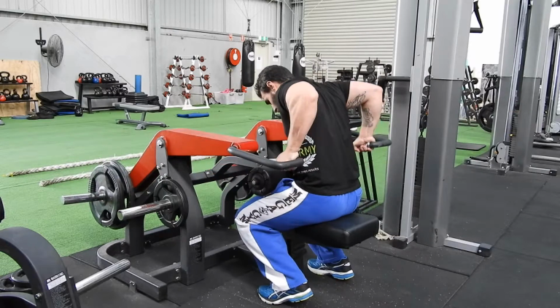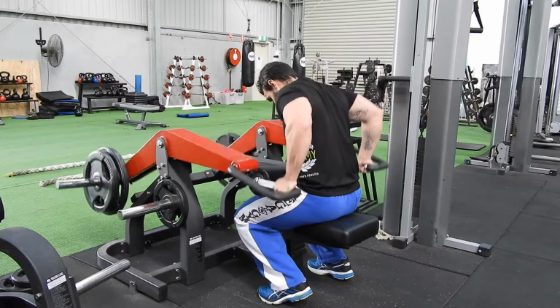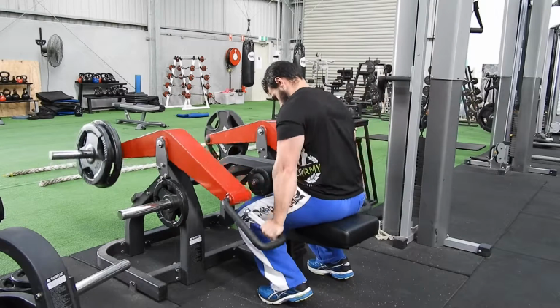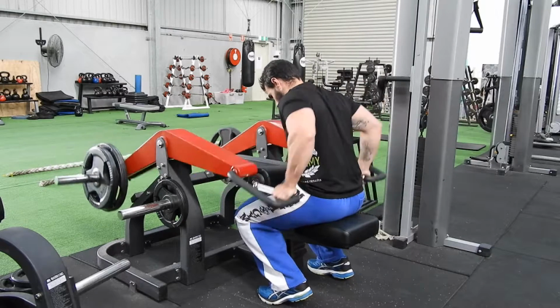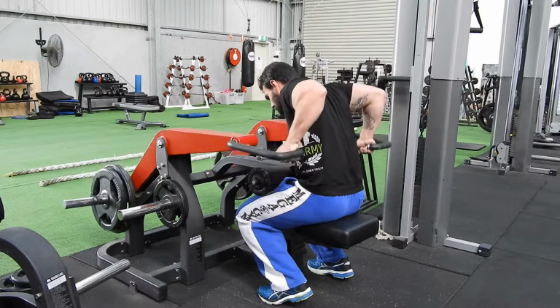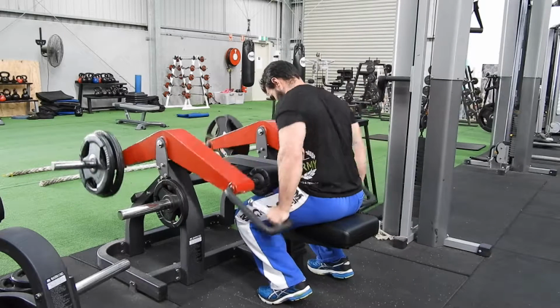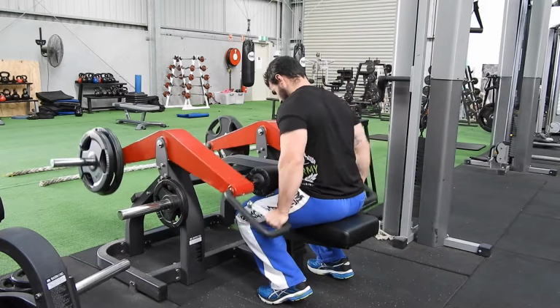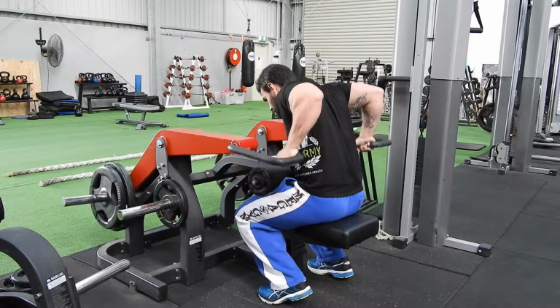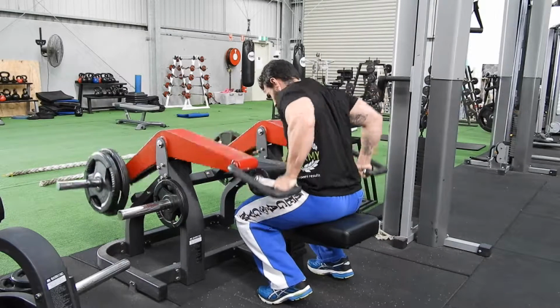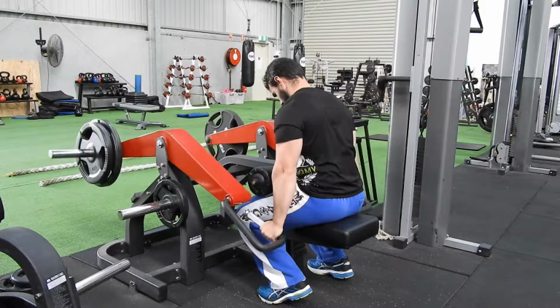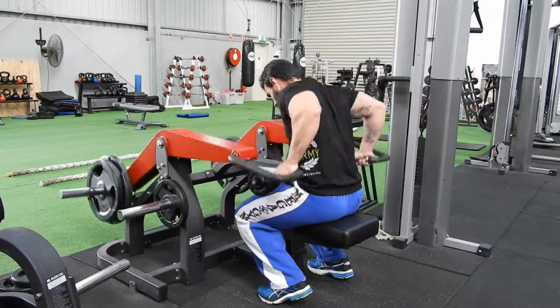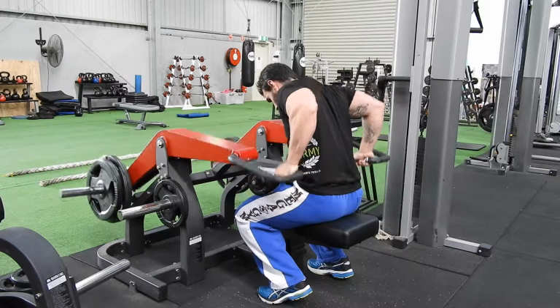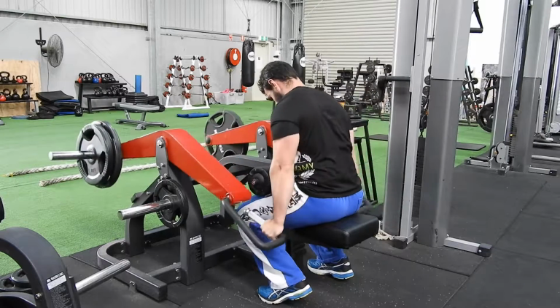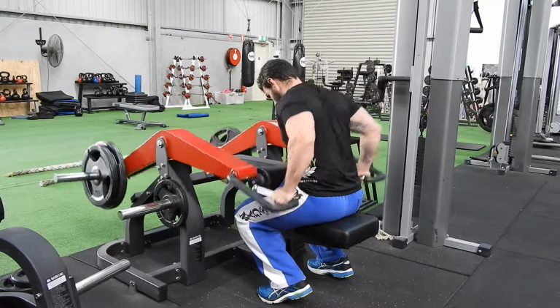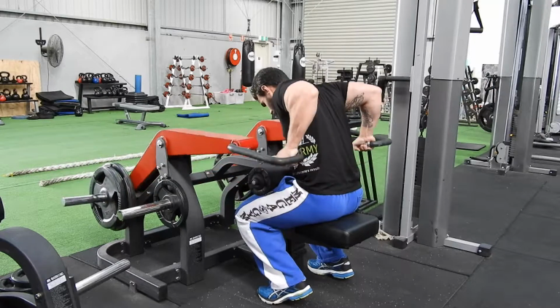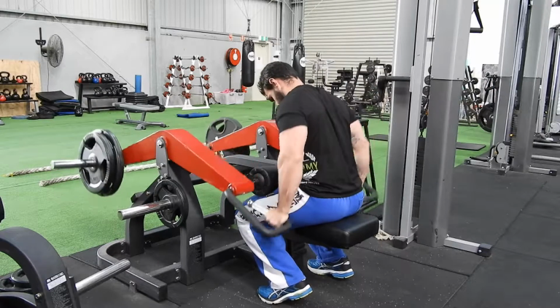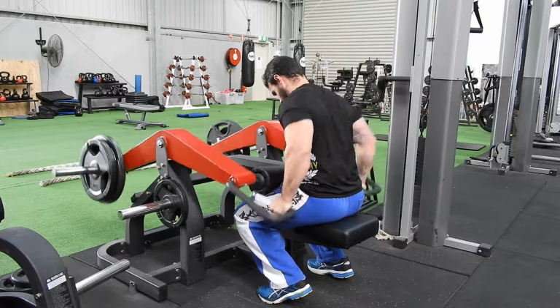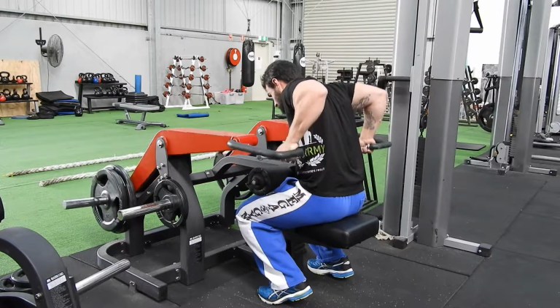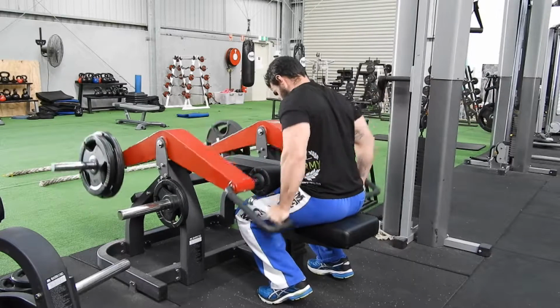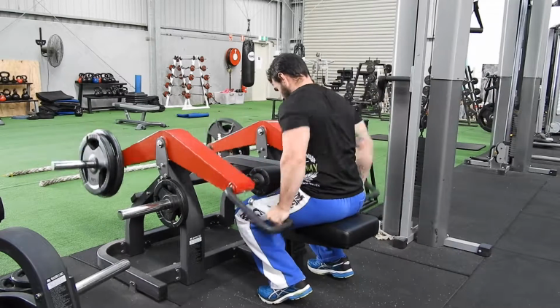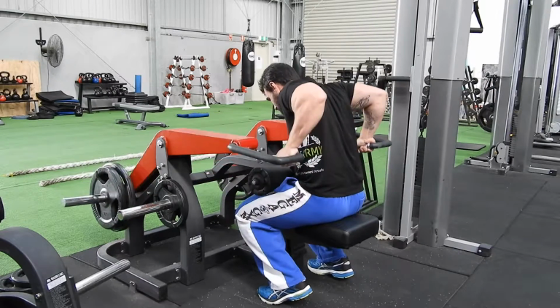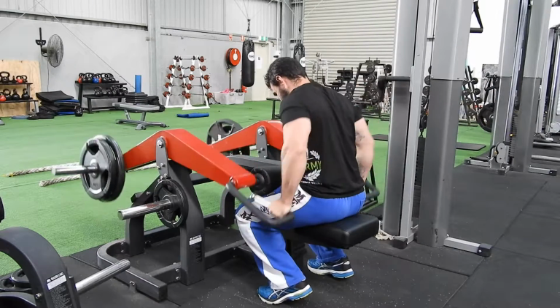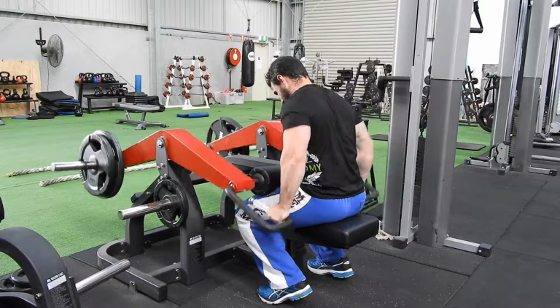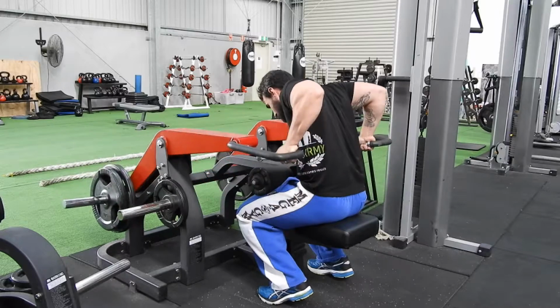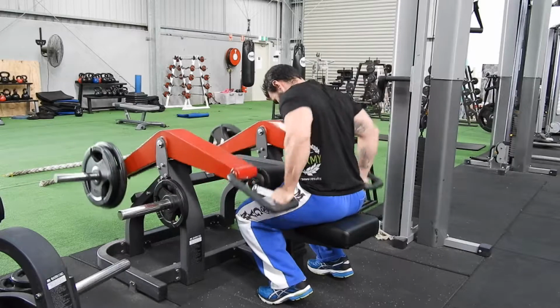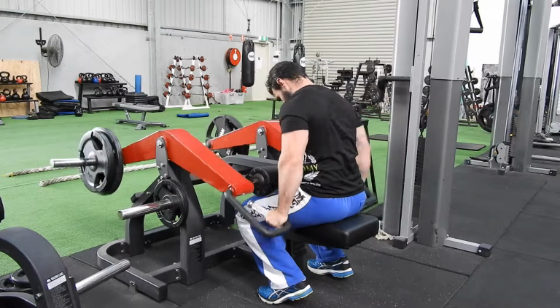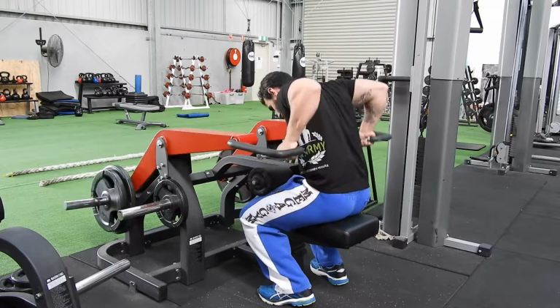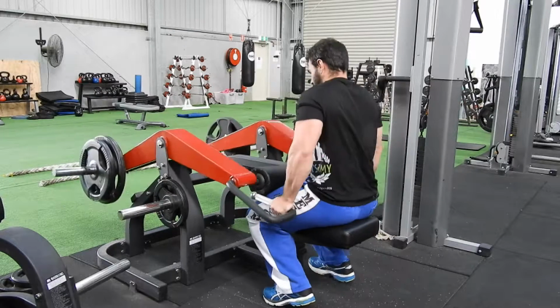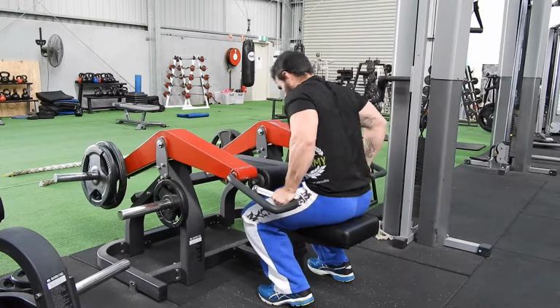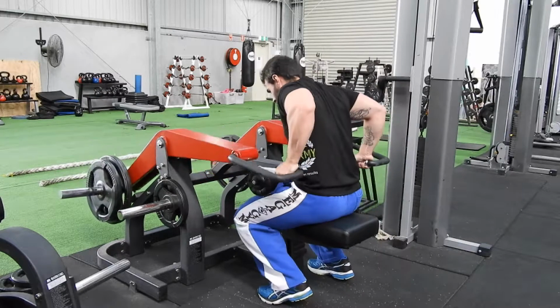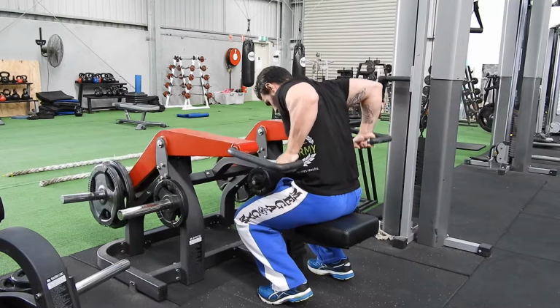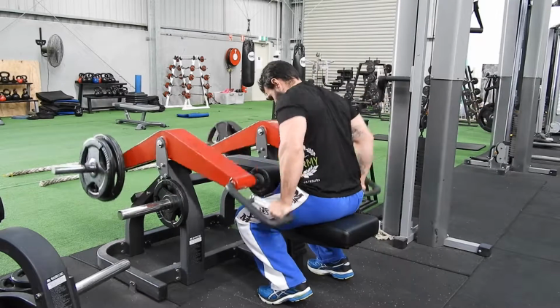Tricep dip, leaning forward a little bit through your torso. Bring the elbows up as high as it's comfortable without impingement on your shoulder. You should feel no shoulder pain in this one. All the way up, all the way down, pushing down through your triceps.